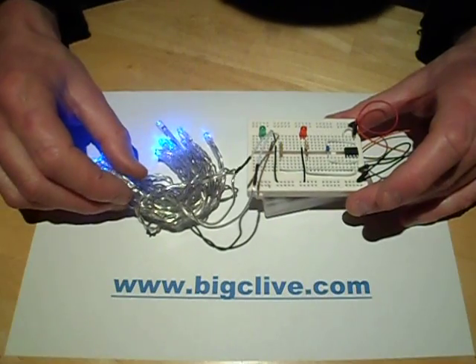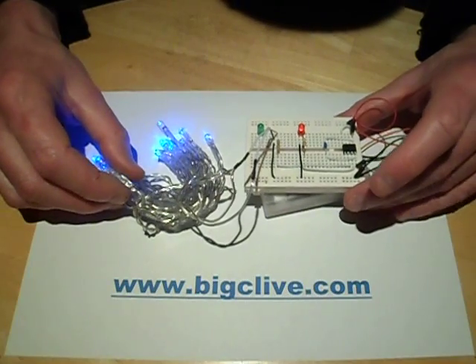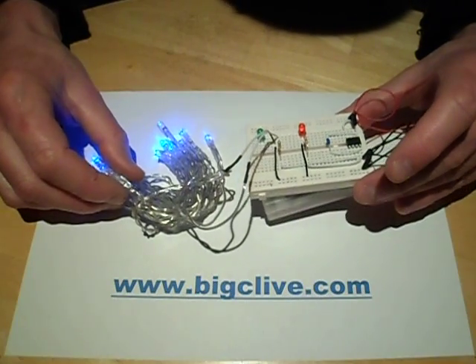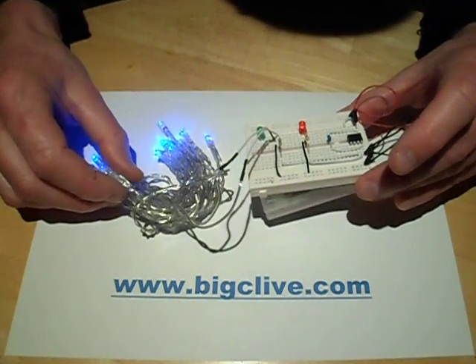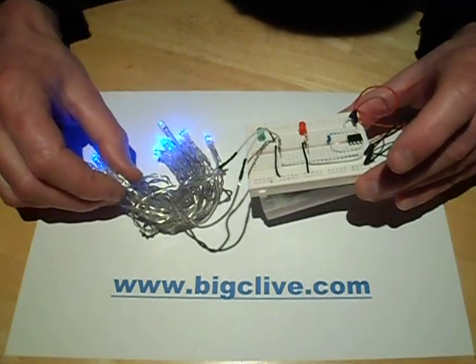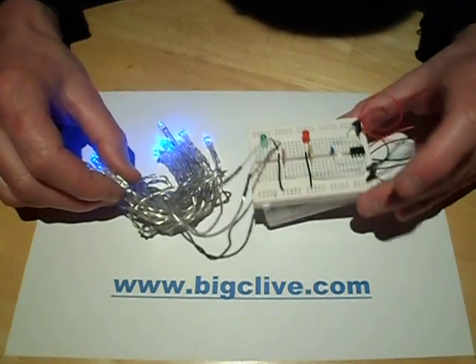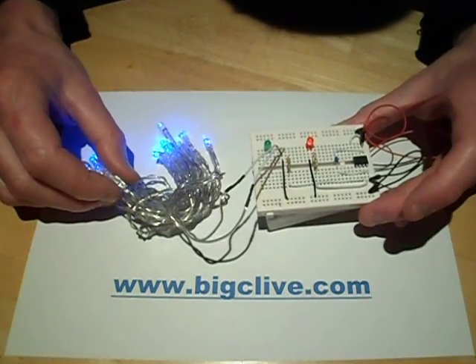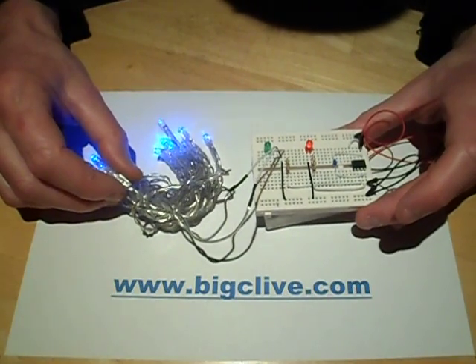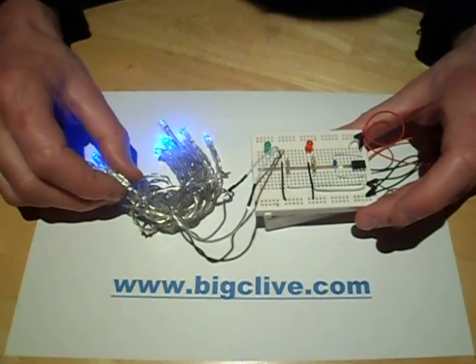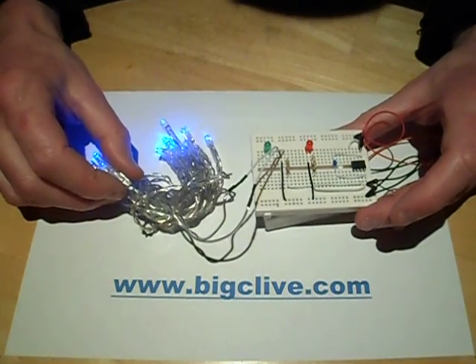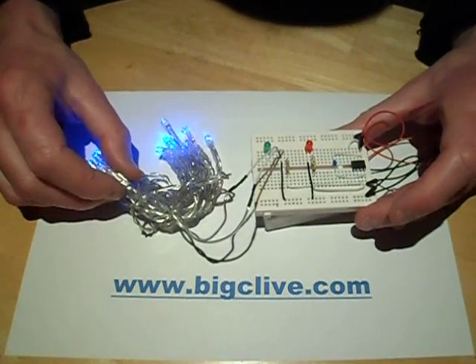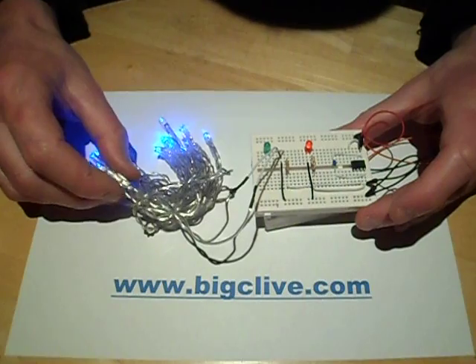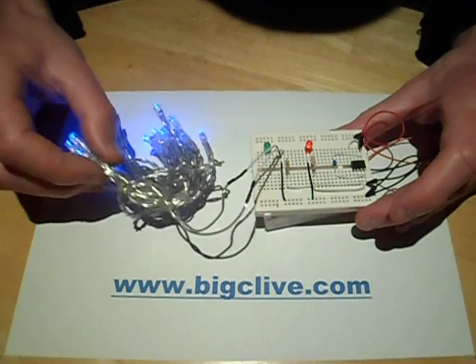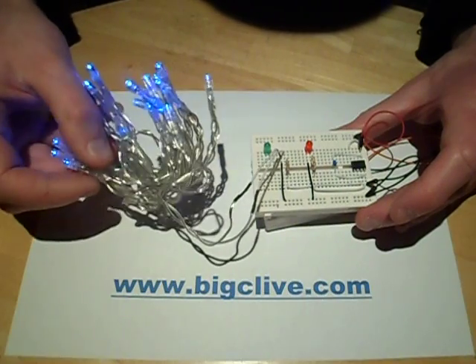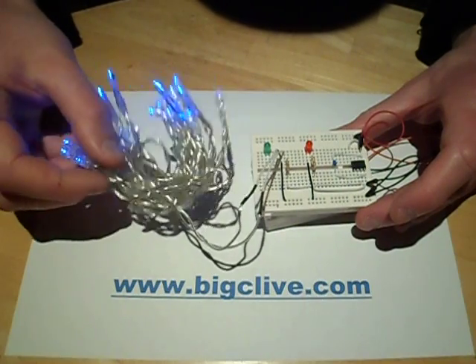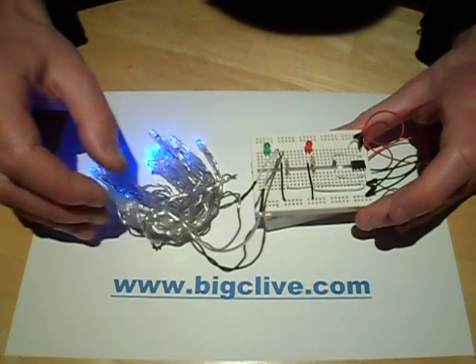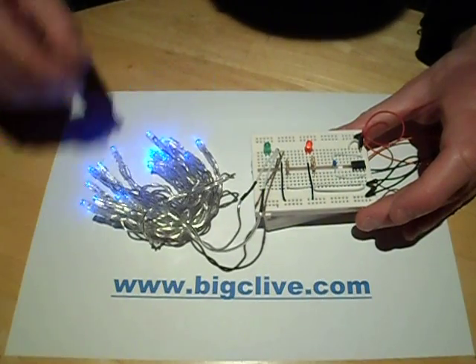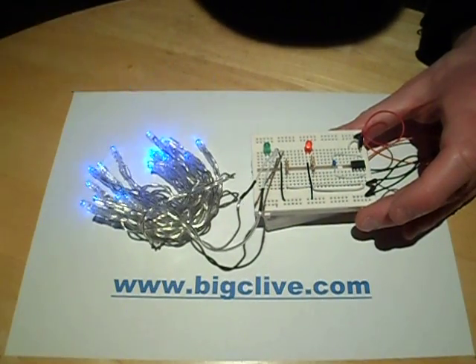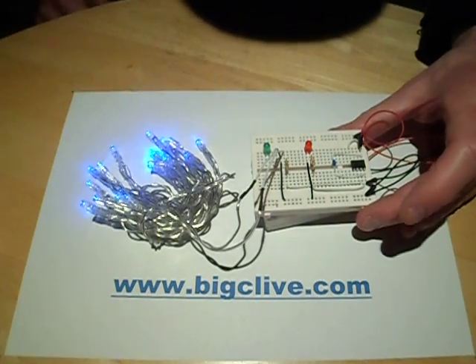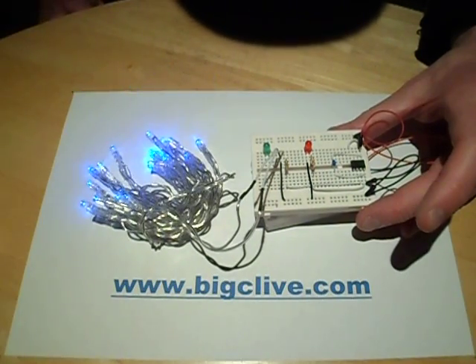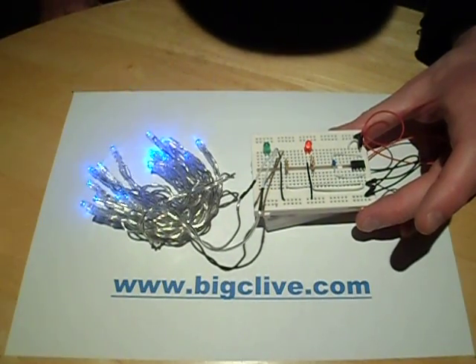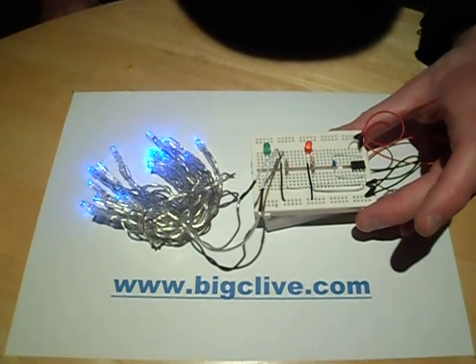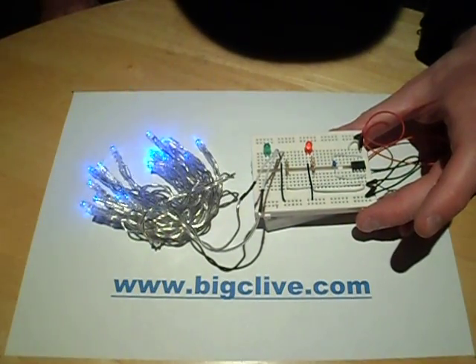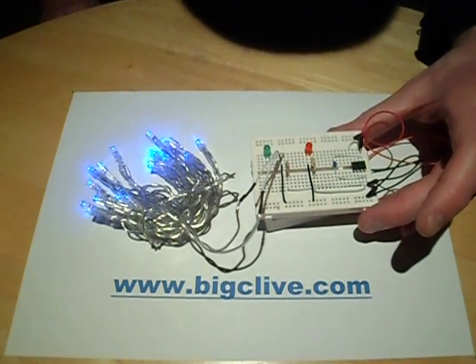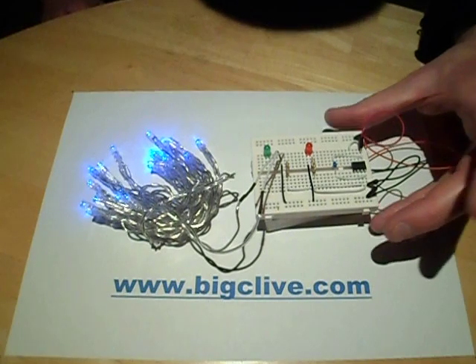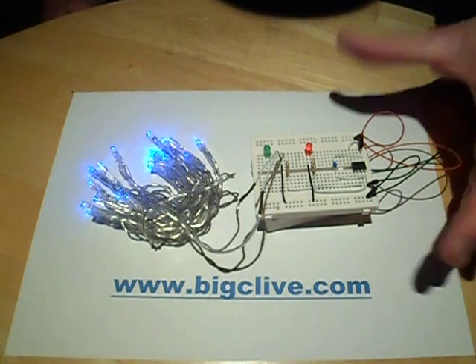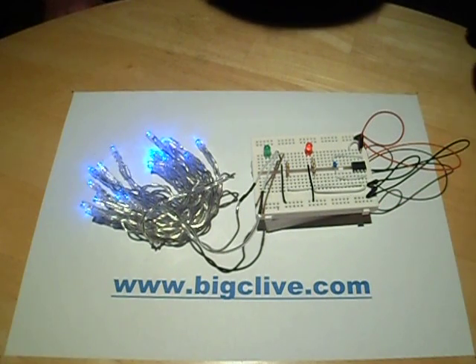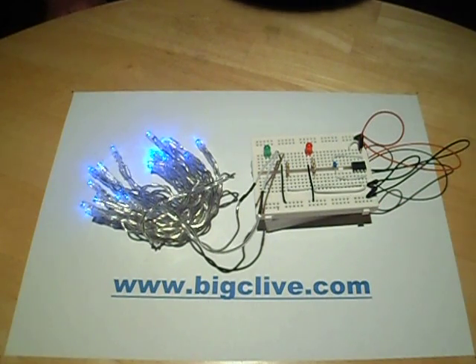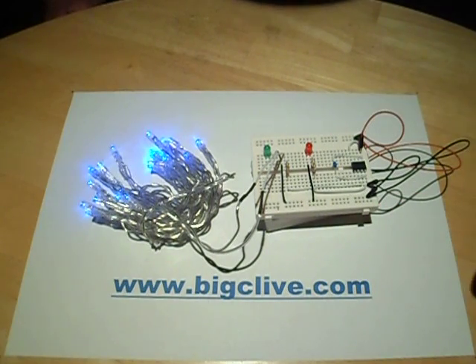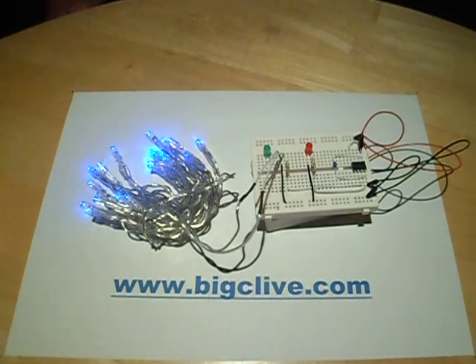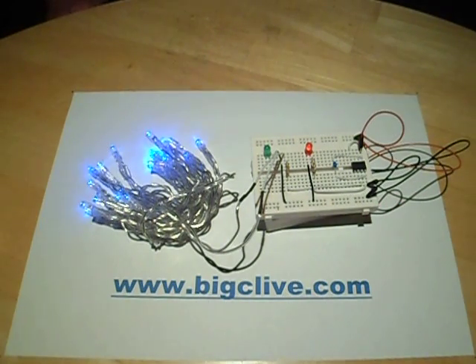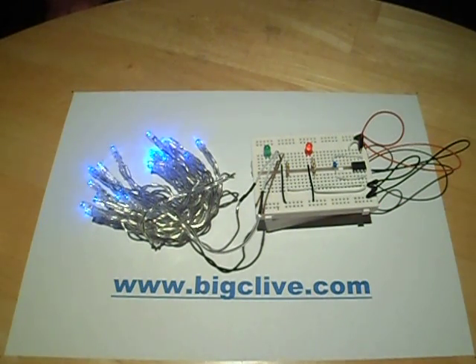This is still a work in progress — I'm still tweaking and modifying the software. Once I've finished I'll probably put it on my website, though I'm not 100% sure. We'll see how it works and how accurate it is. It's just a project at the moment.